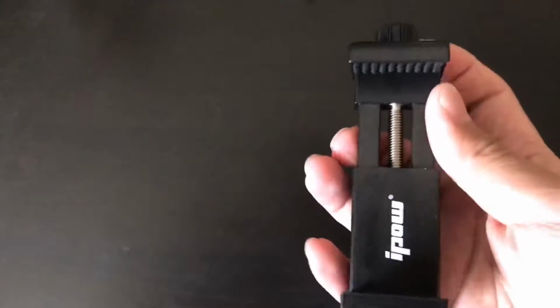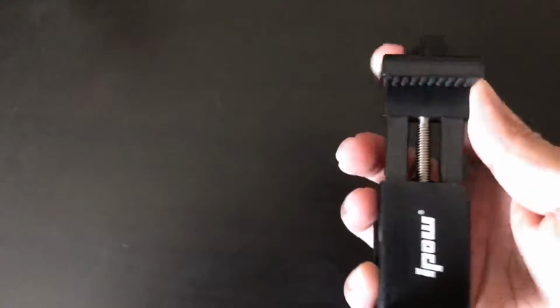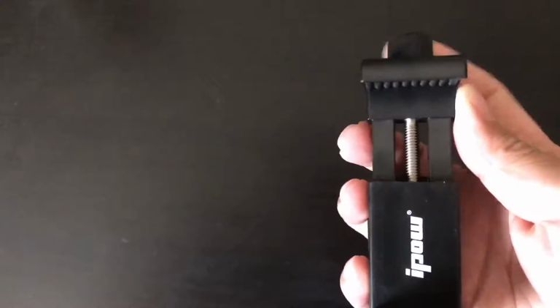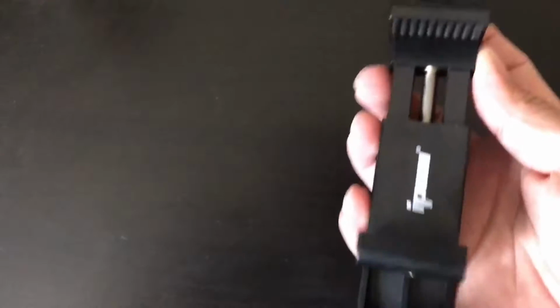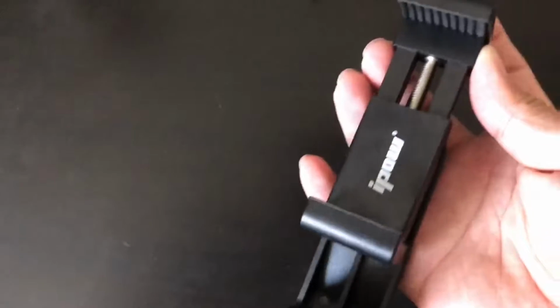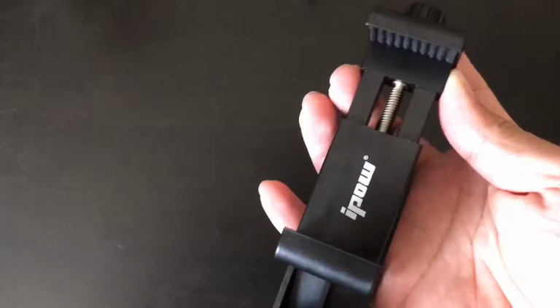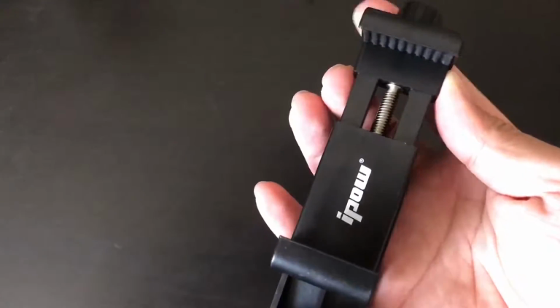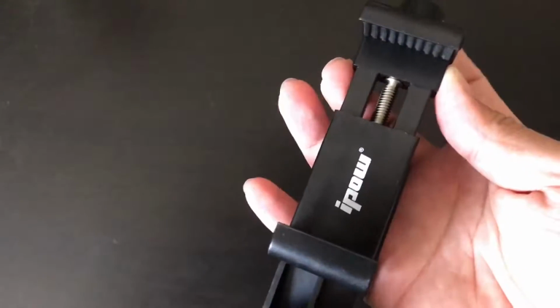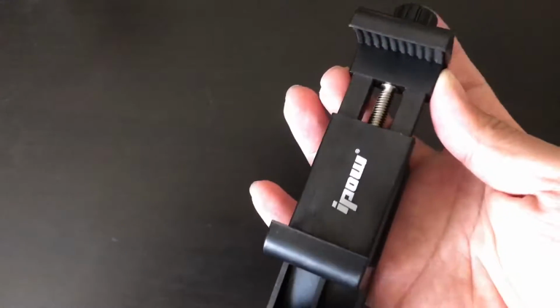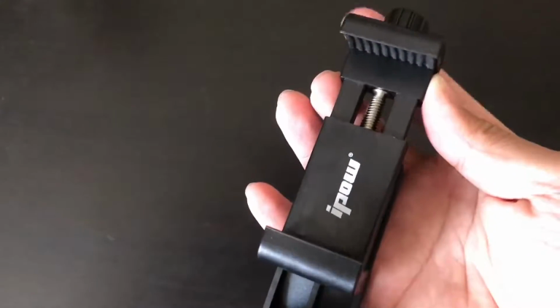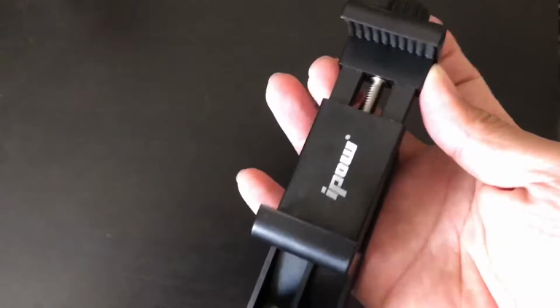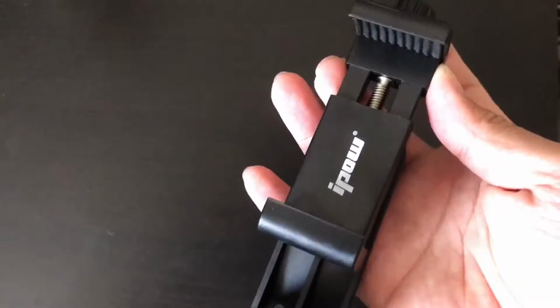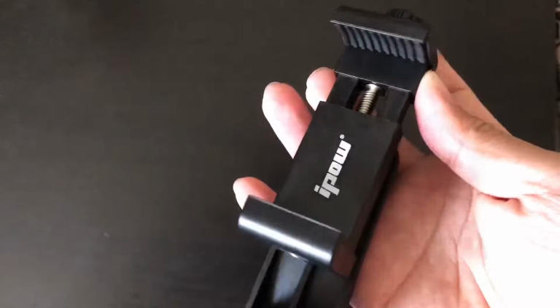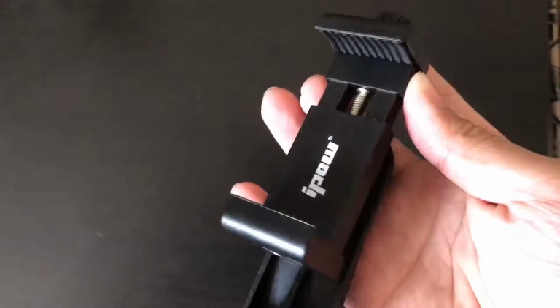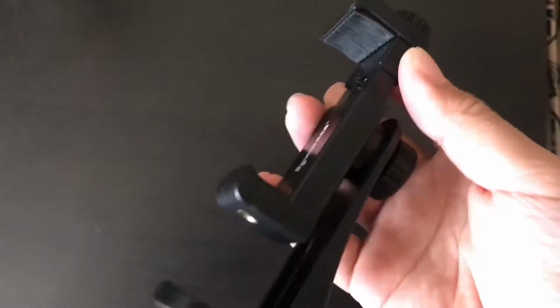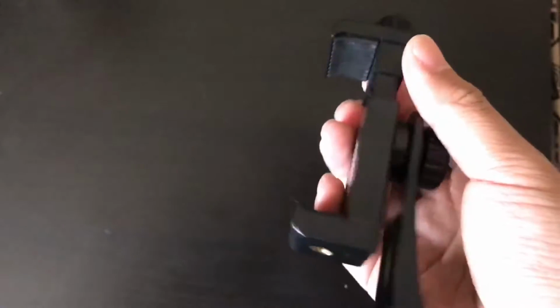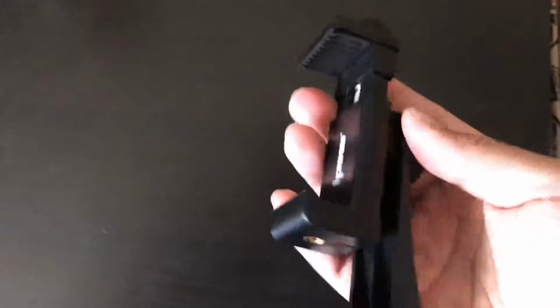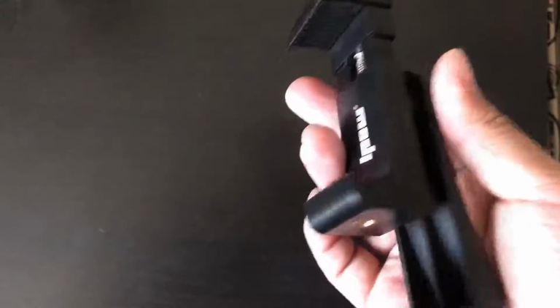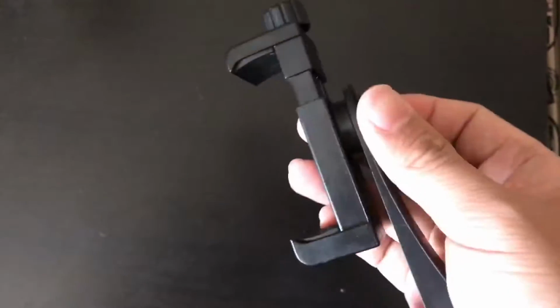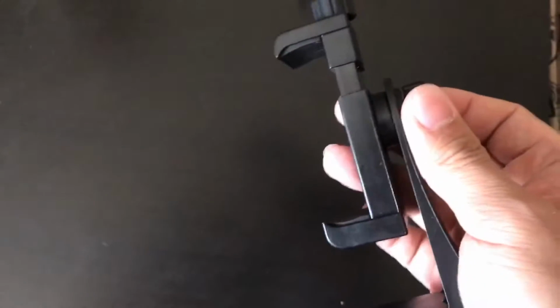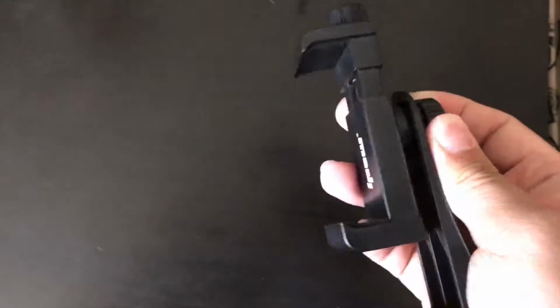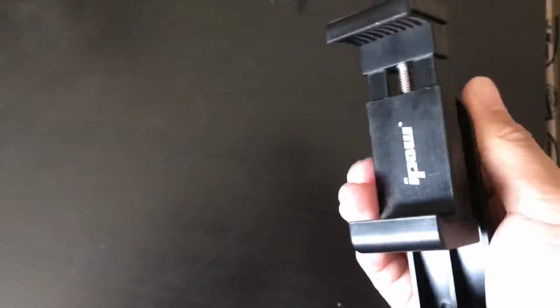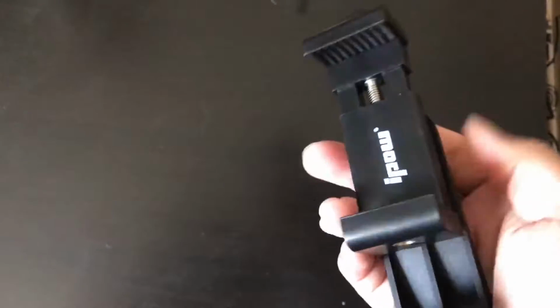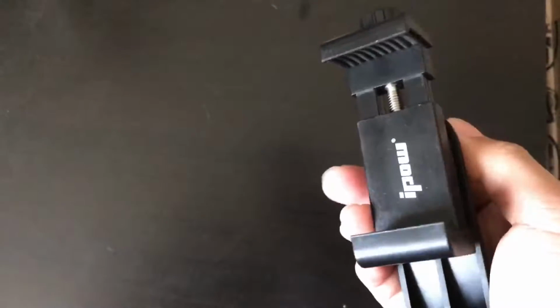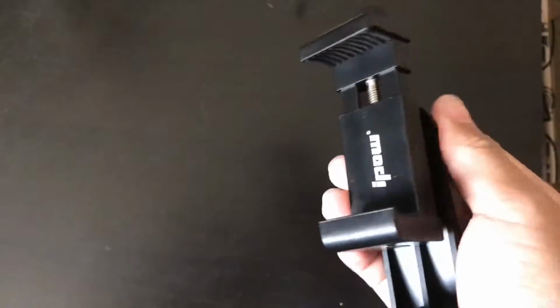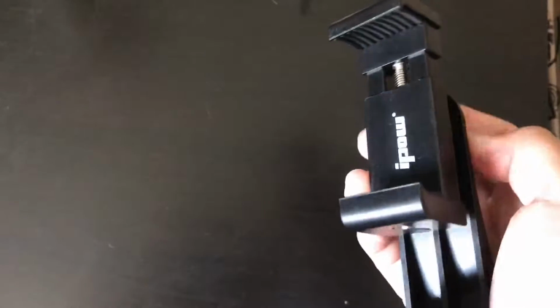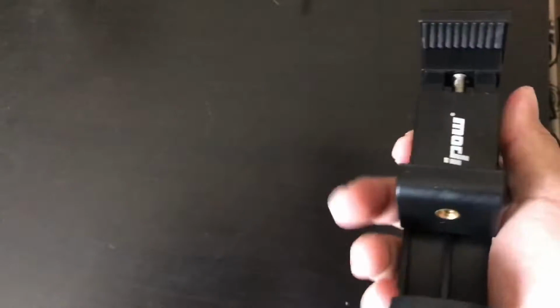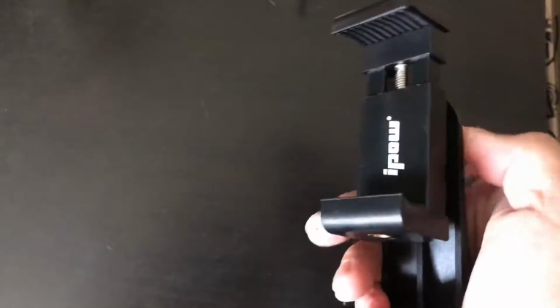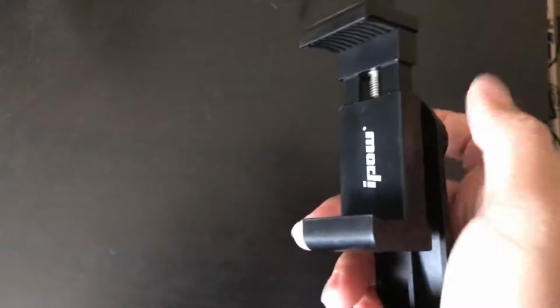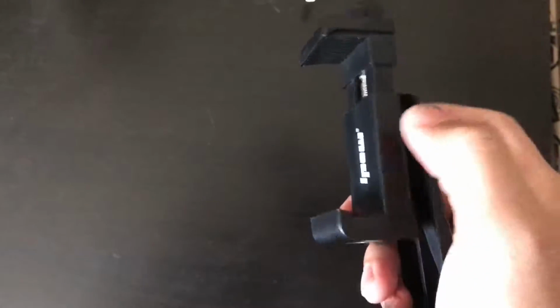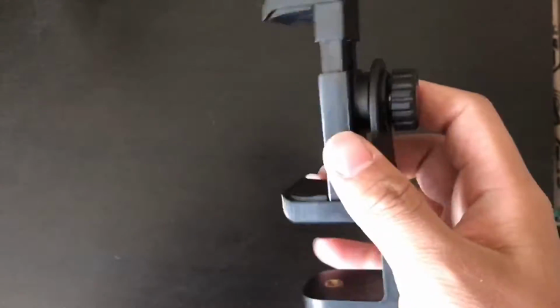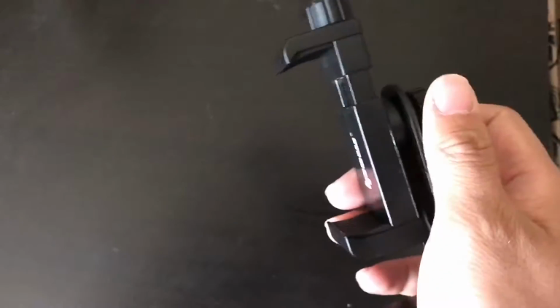This one feels much sturdier and better than those ones, and you can also flip your camera using this screw.